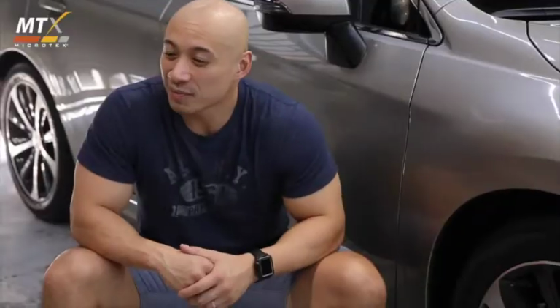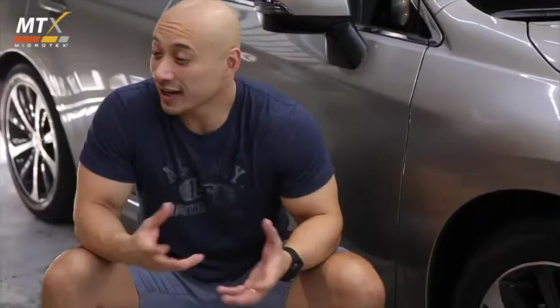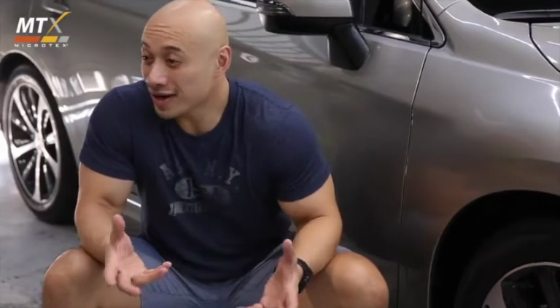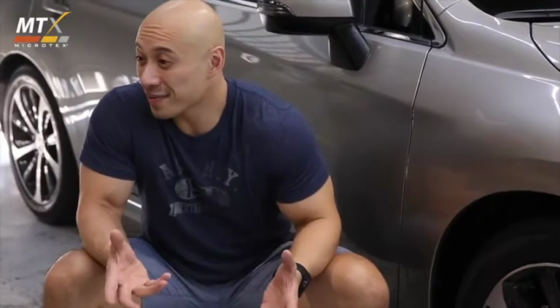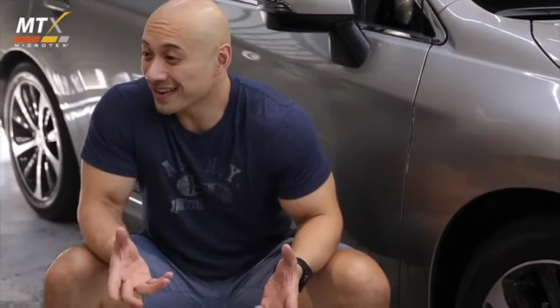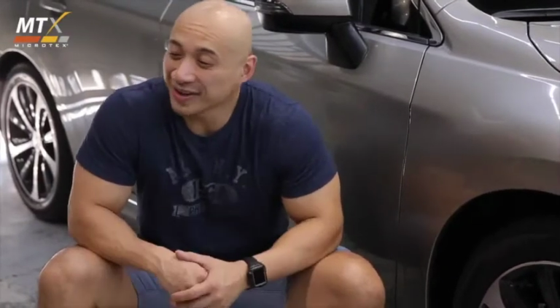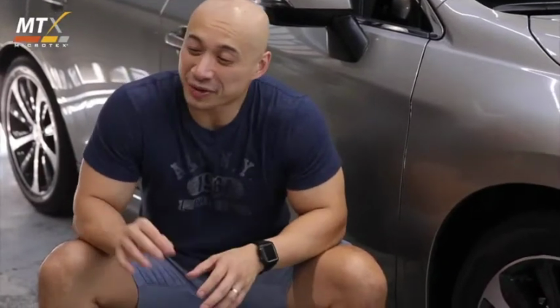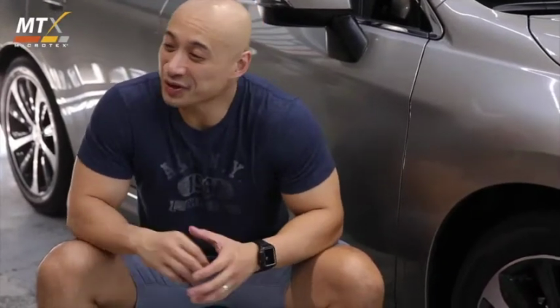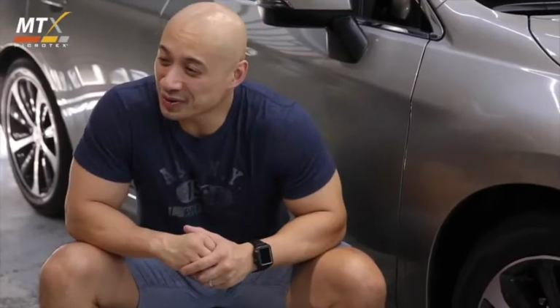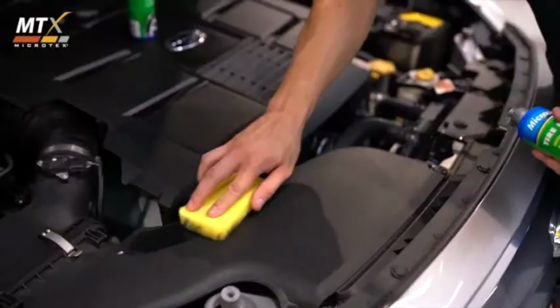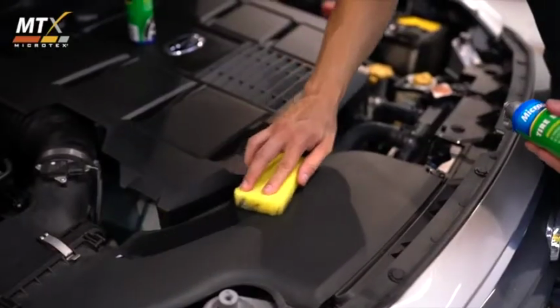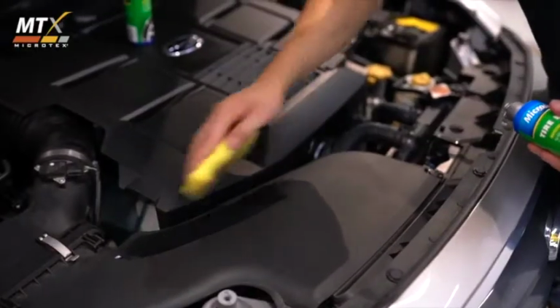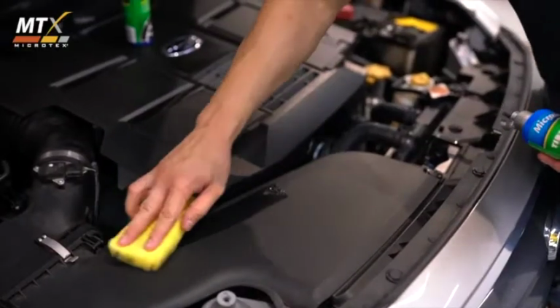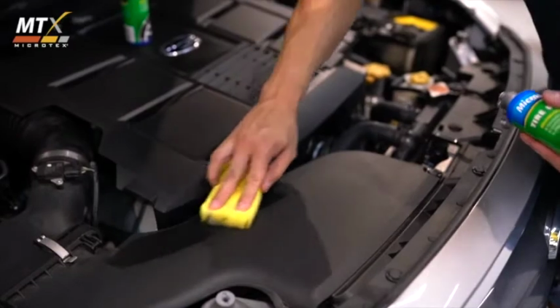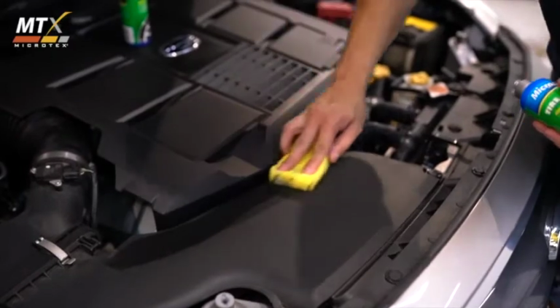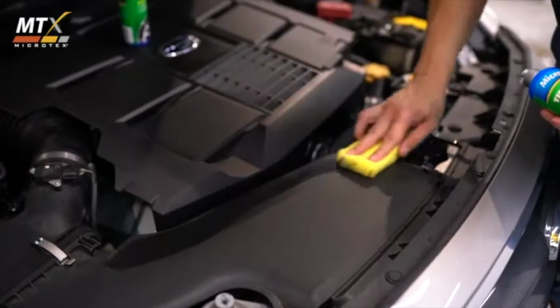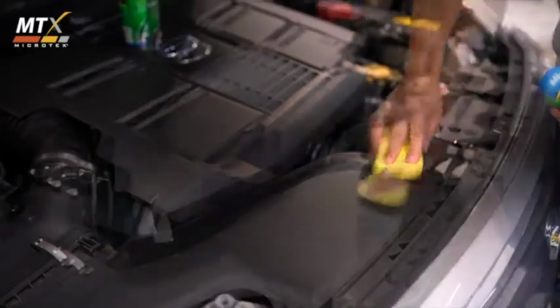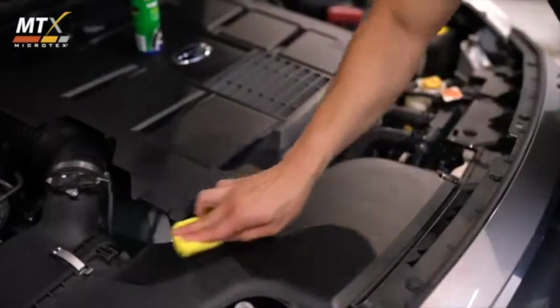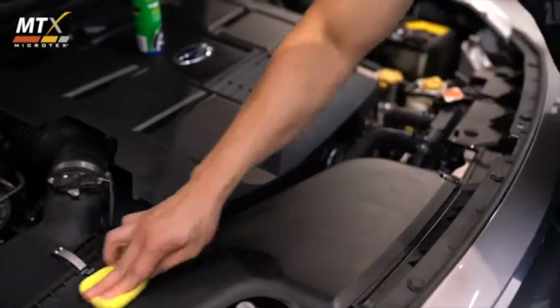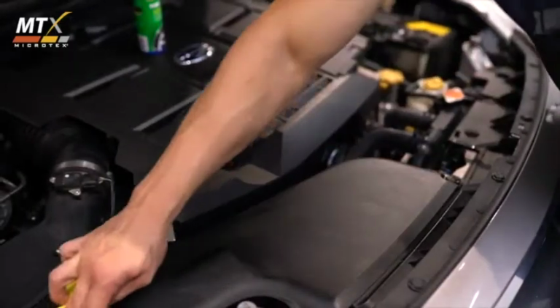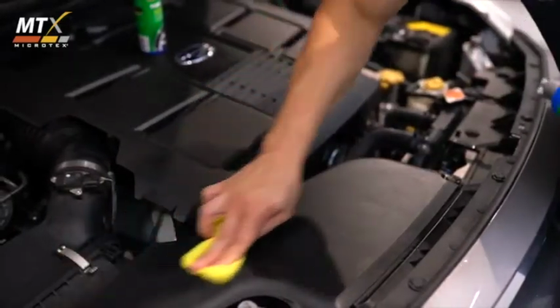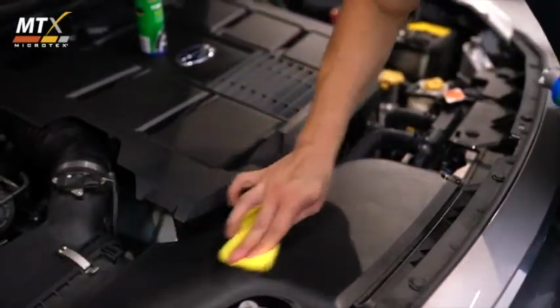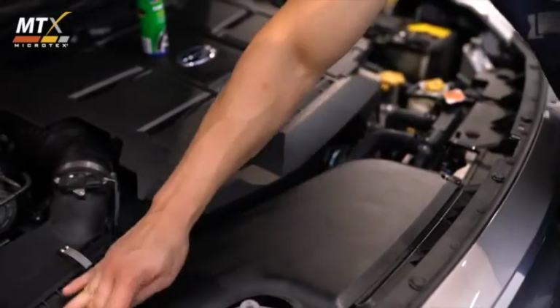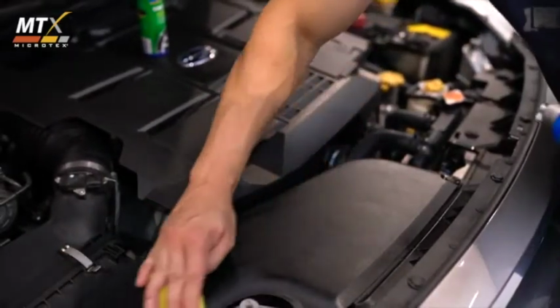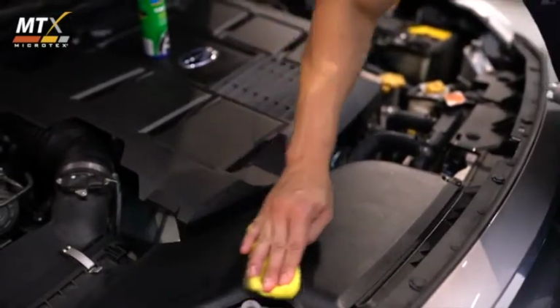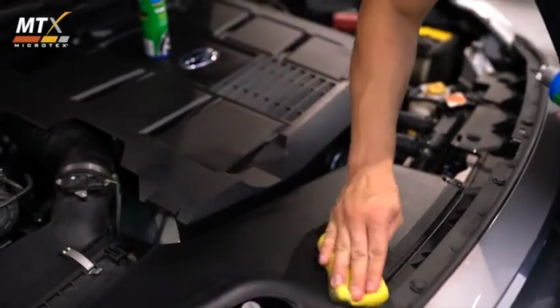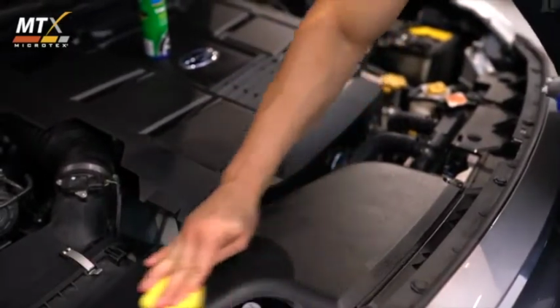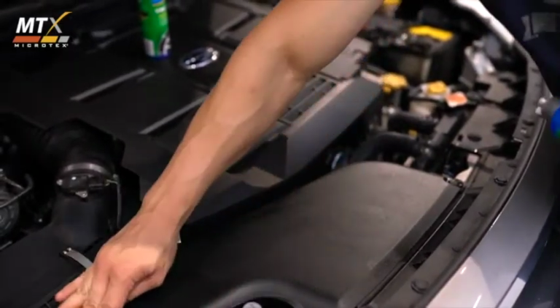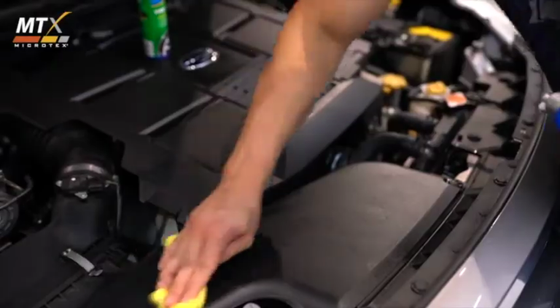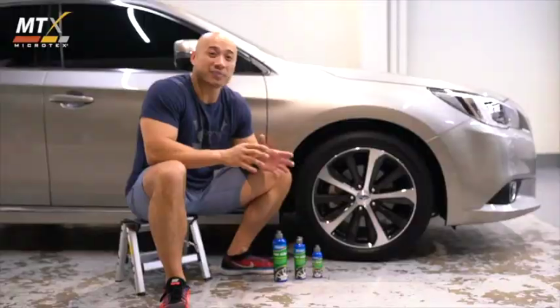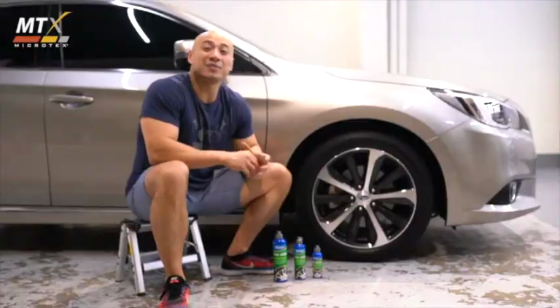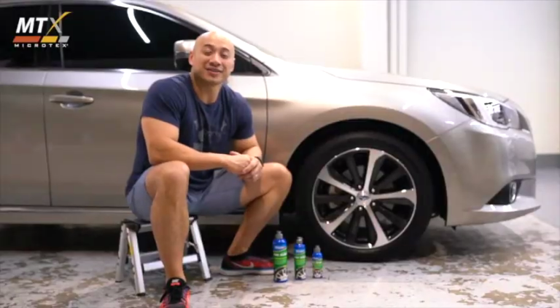But again, why stop there? Make sure you use Microtex Tire Black for exterior trims and in the engine too. Just apply to all the rubber and plastic and be amazed.